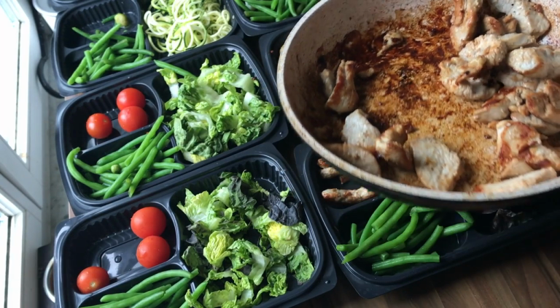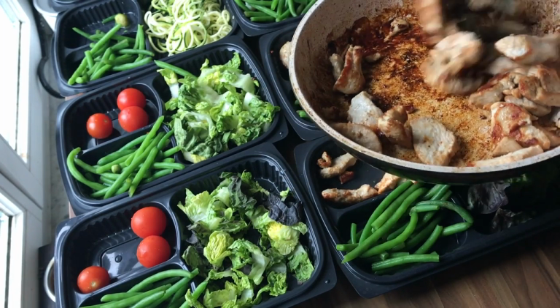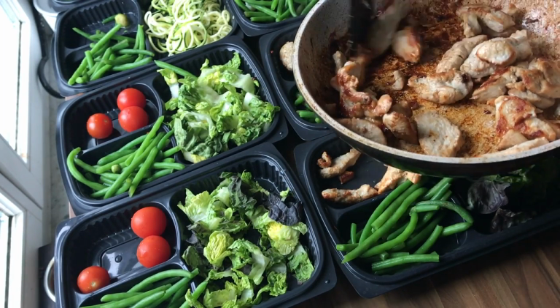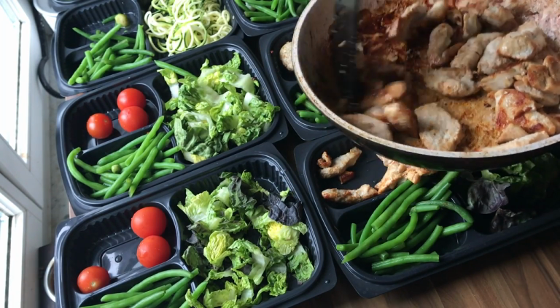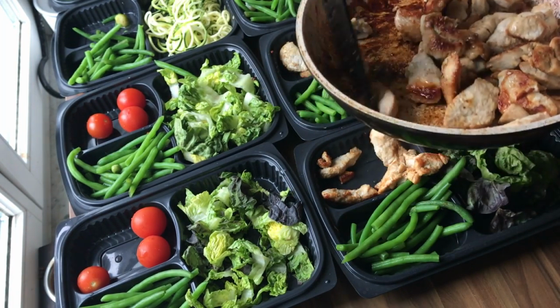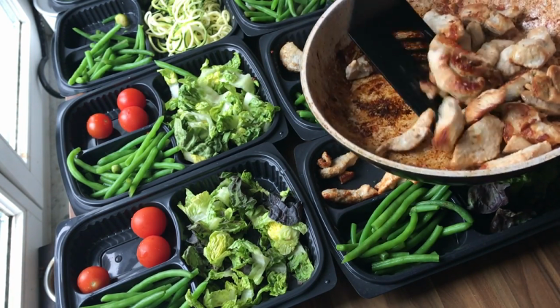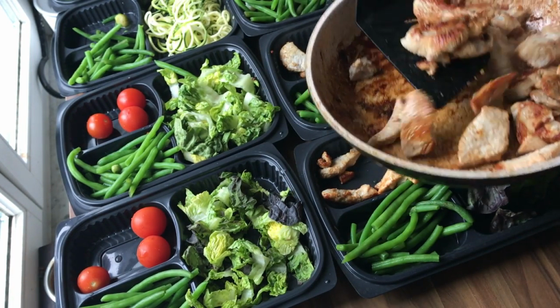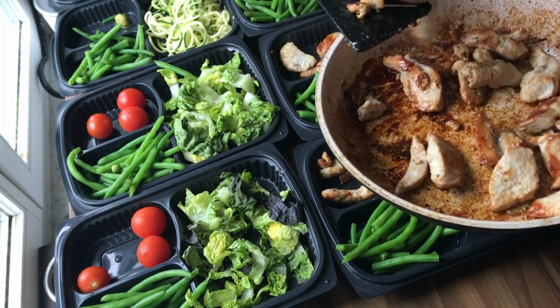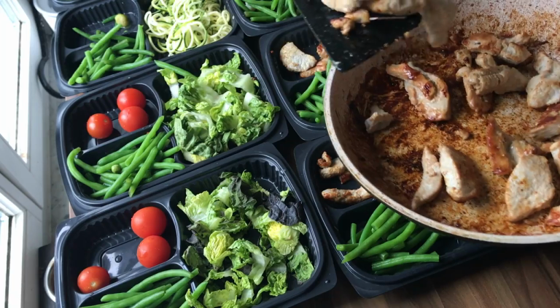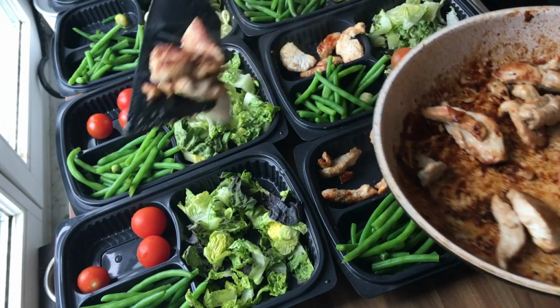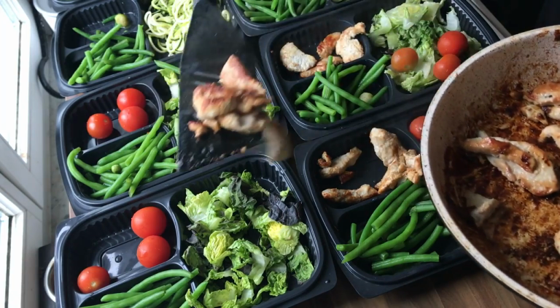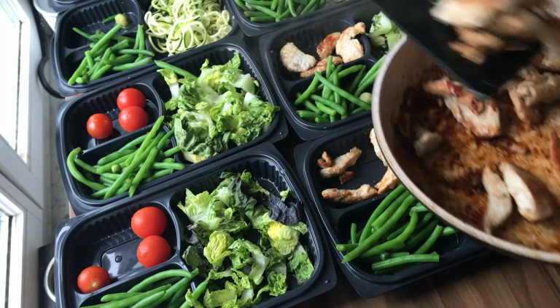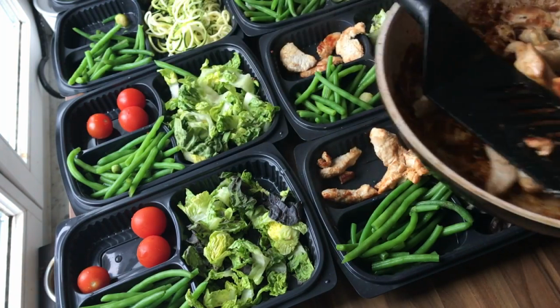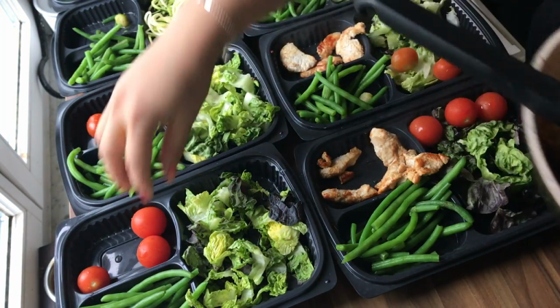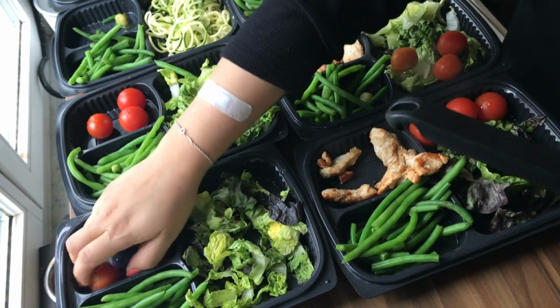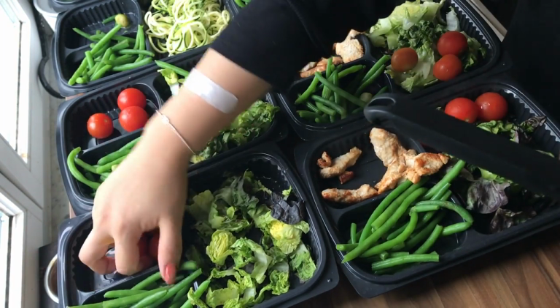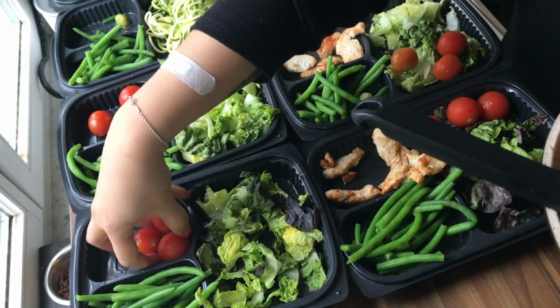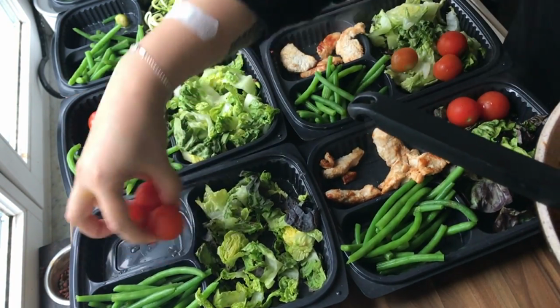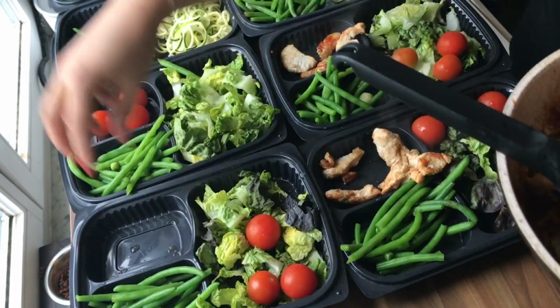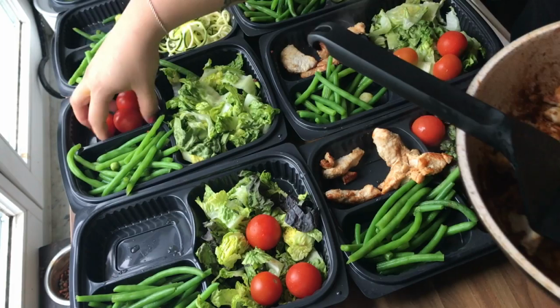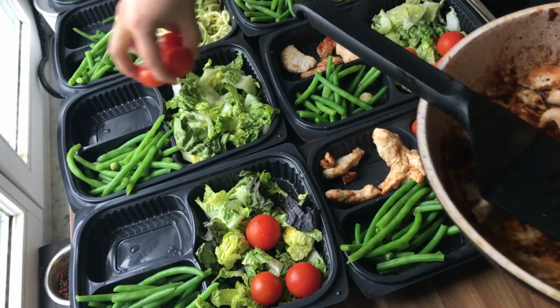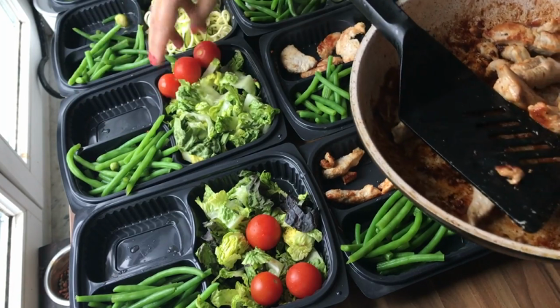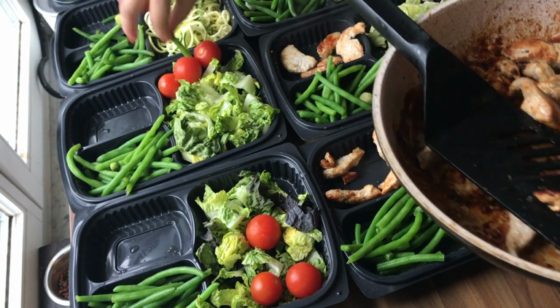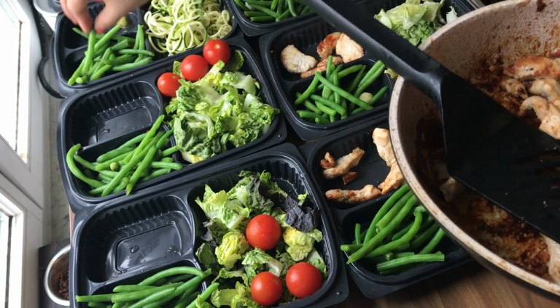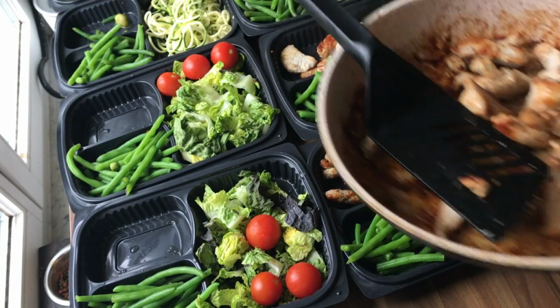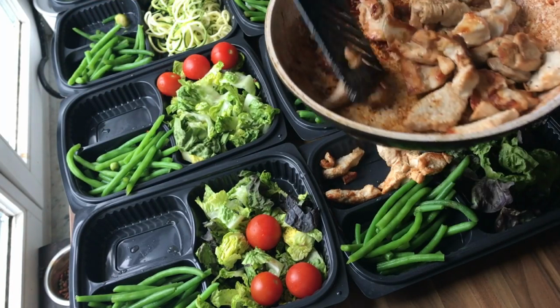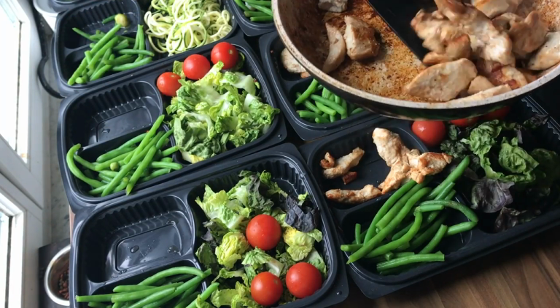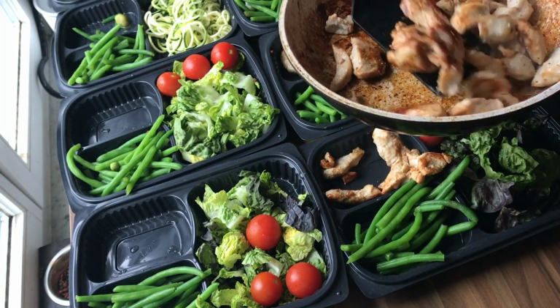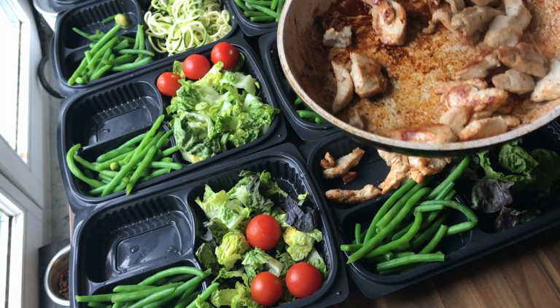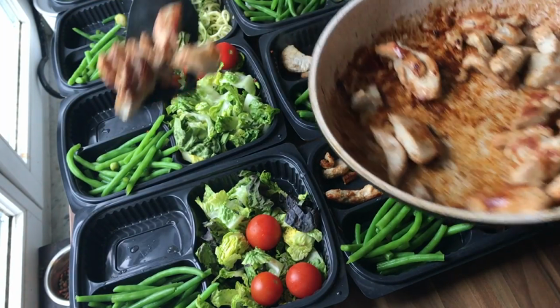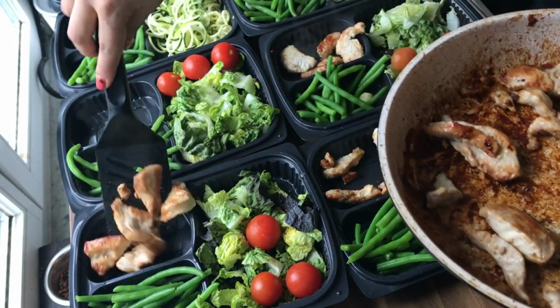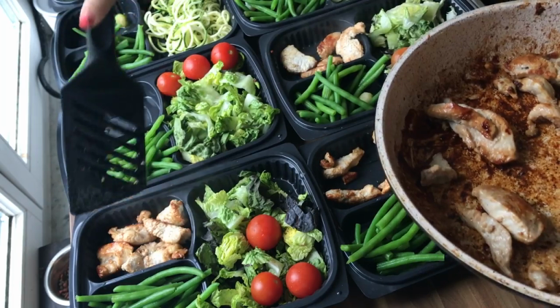For the ingredients — these ingredients are for four portions. You need green beans, three mini tomatoes per container, one cup fresh cut lettuce, and 250 grams of chicken strips.